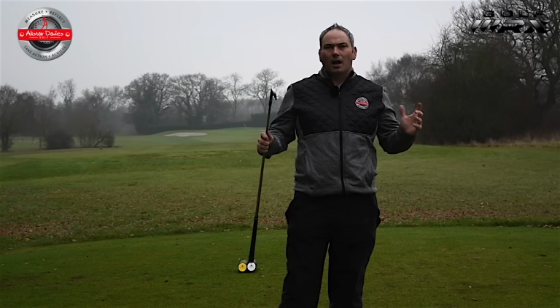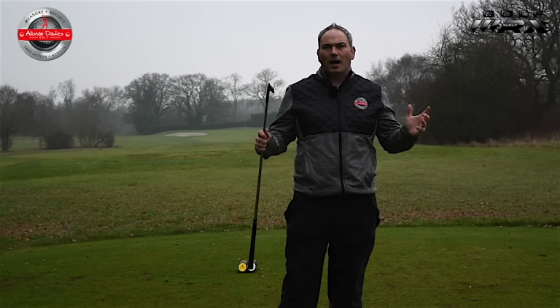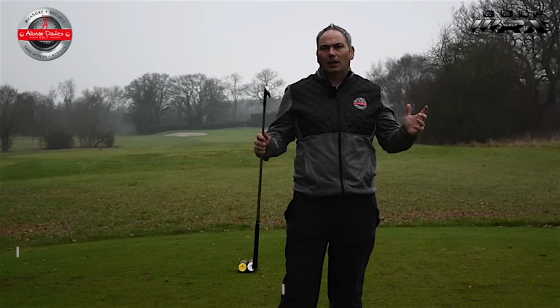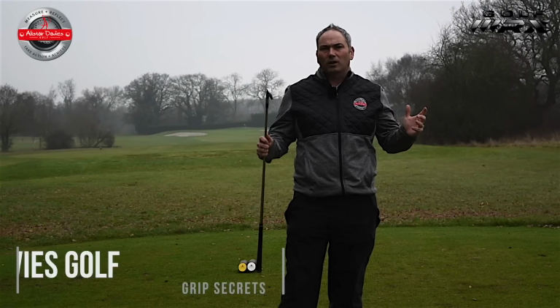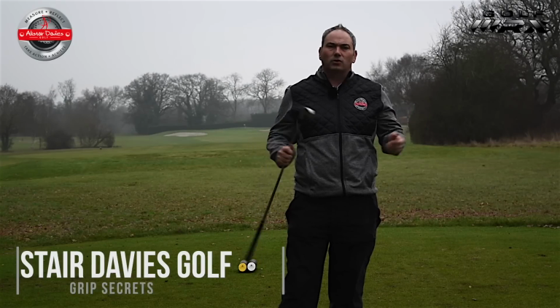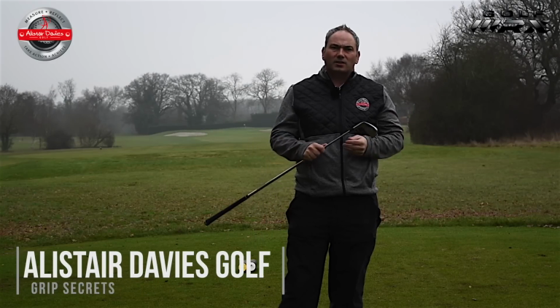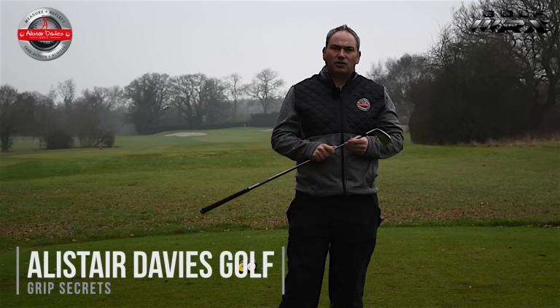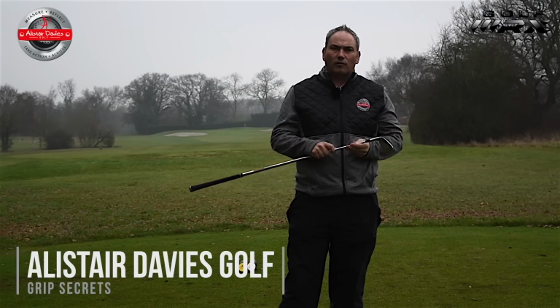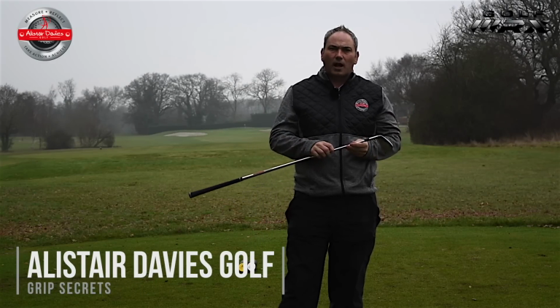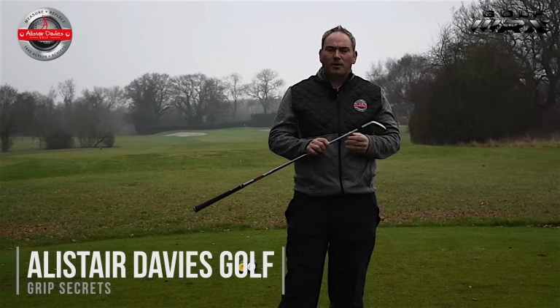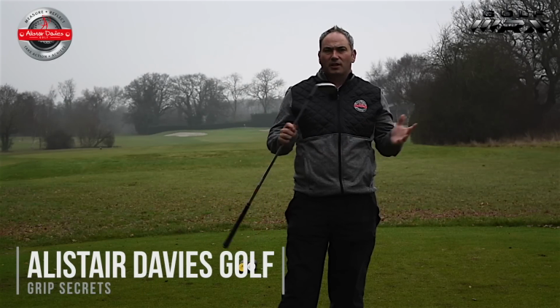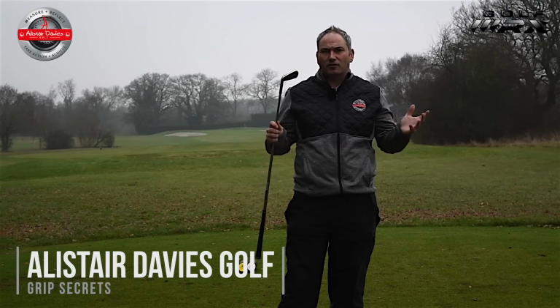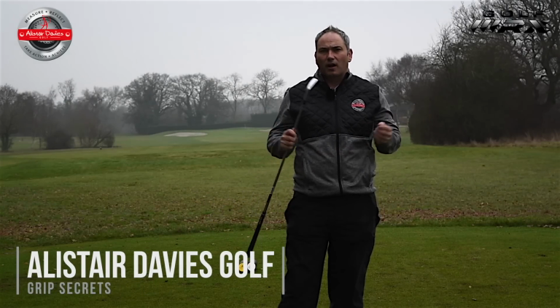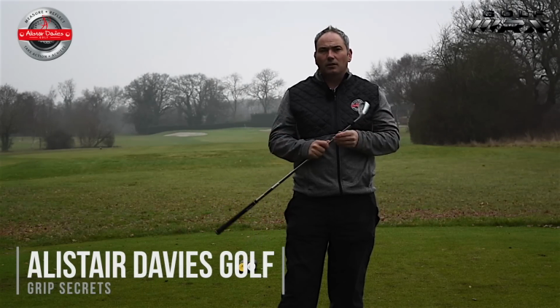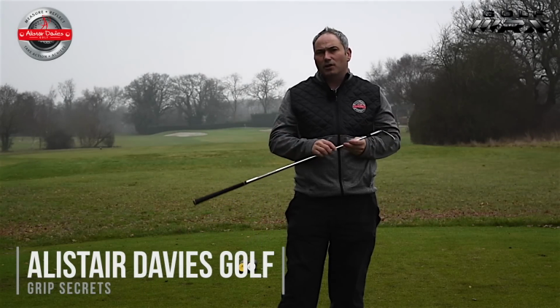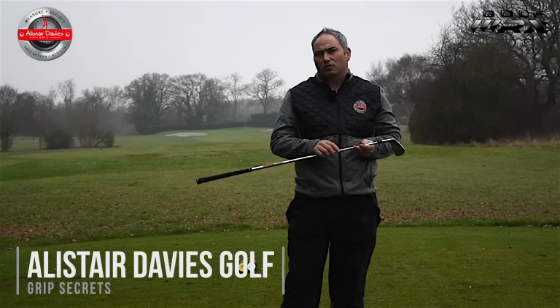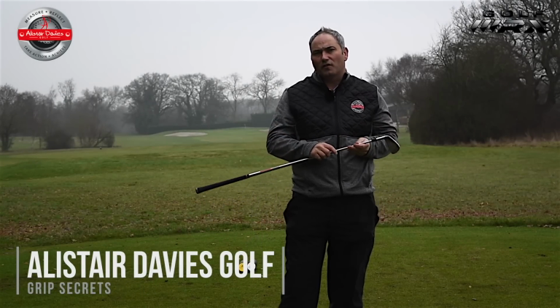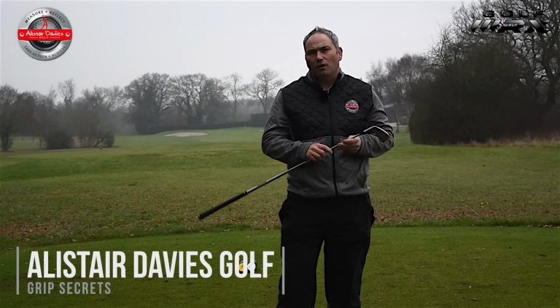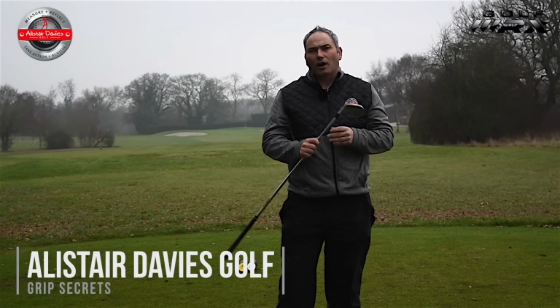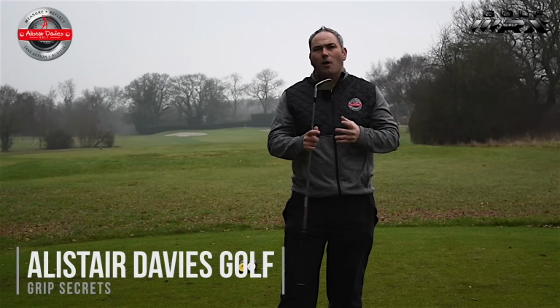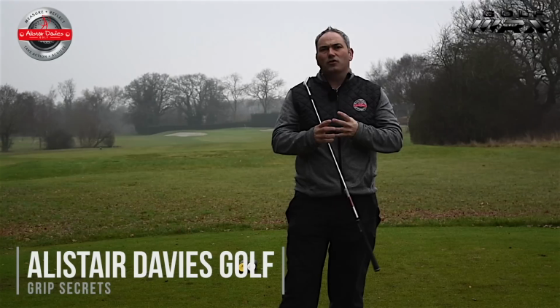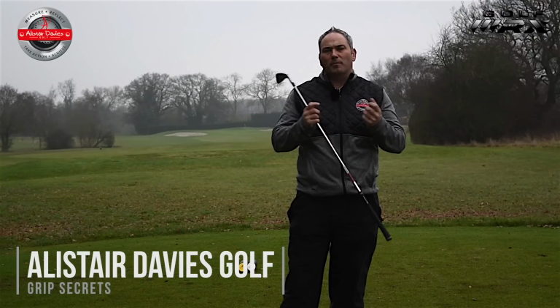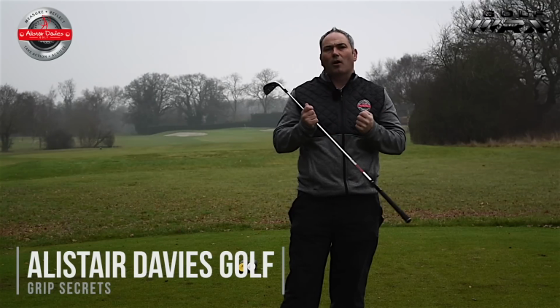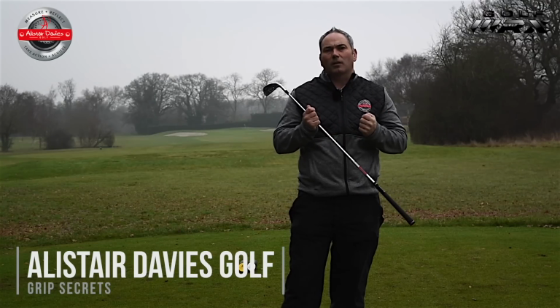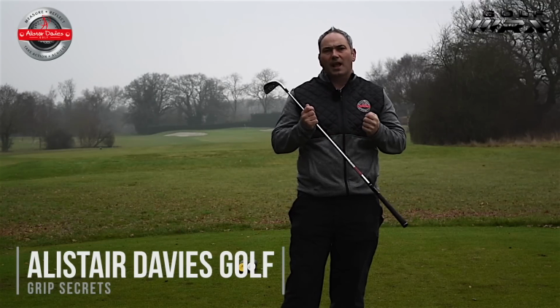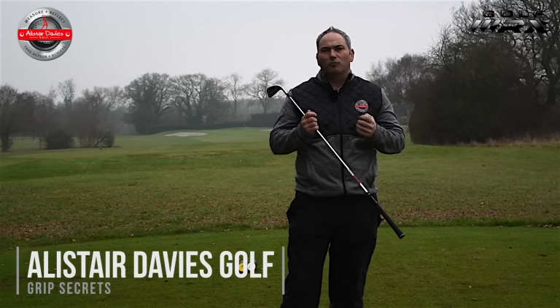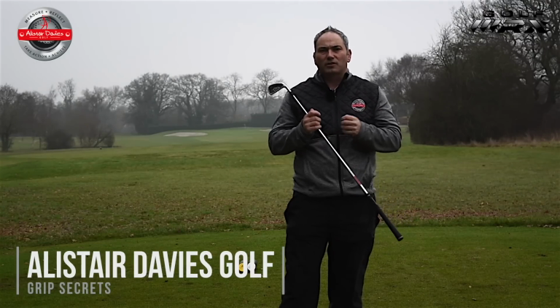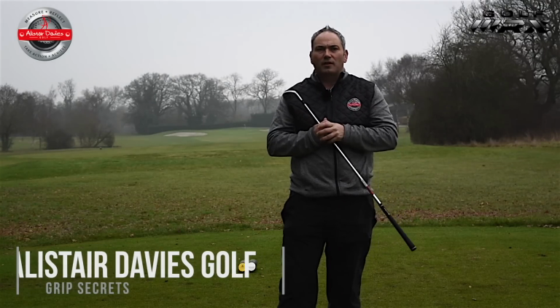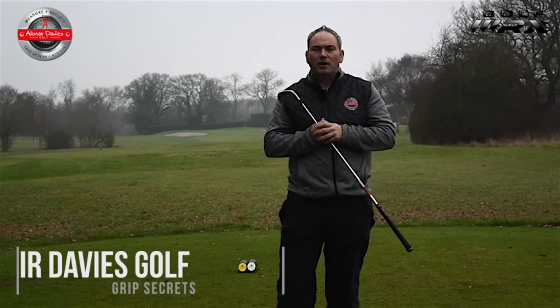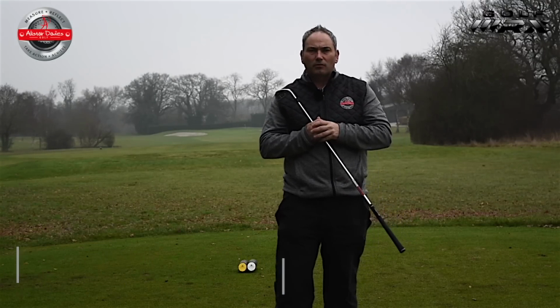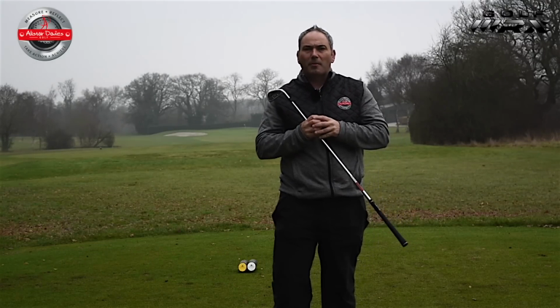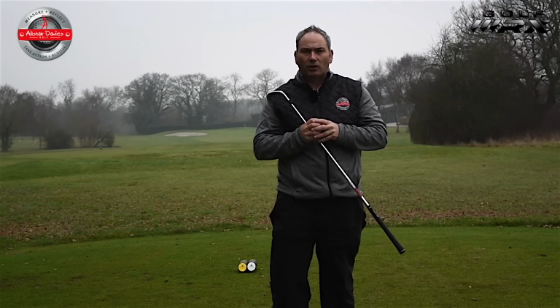Hi and welcome to Alice Davis Golf. I'm here today at the Forrester Varden bringing you a short video on how we can grip the golf club to help reduce our flip through the impact zone.